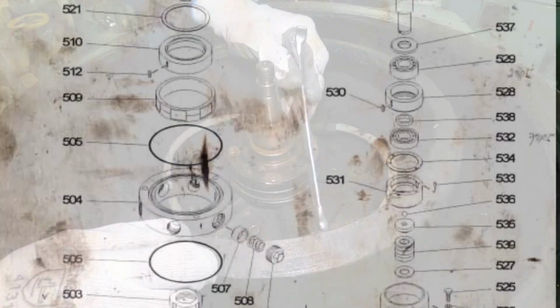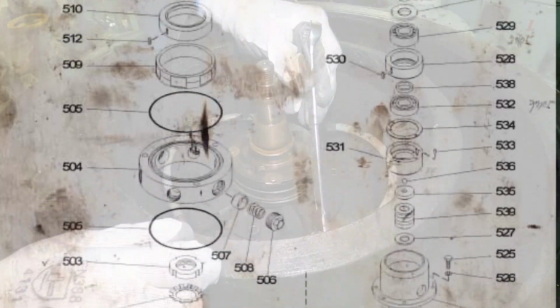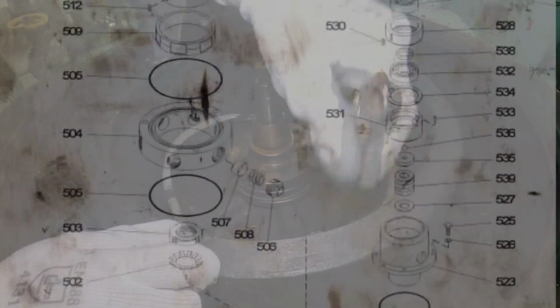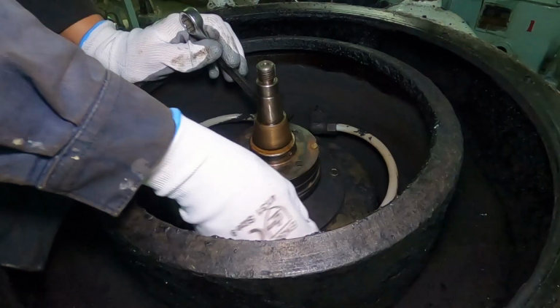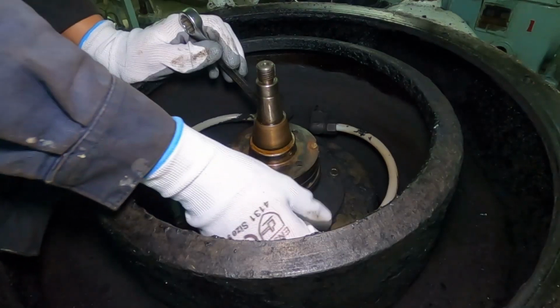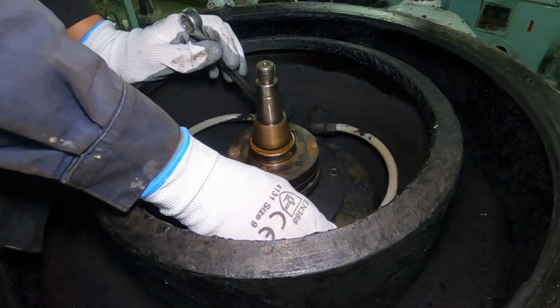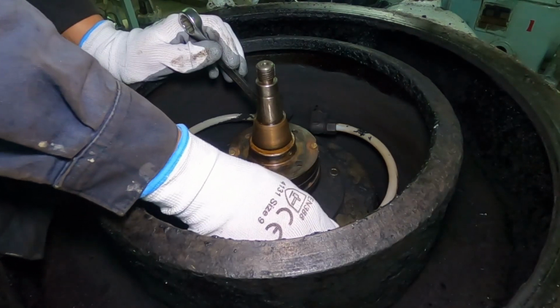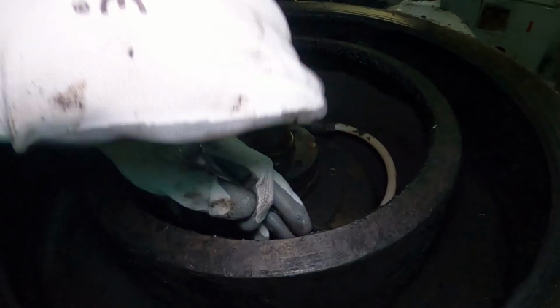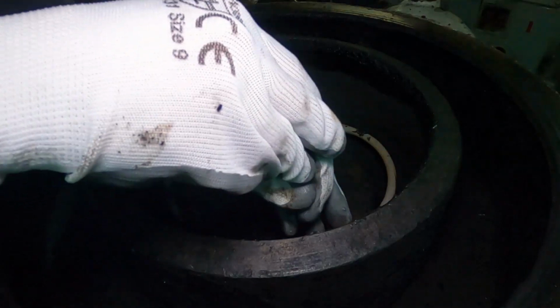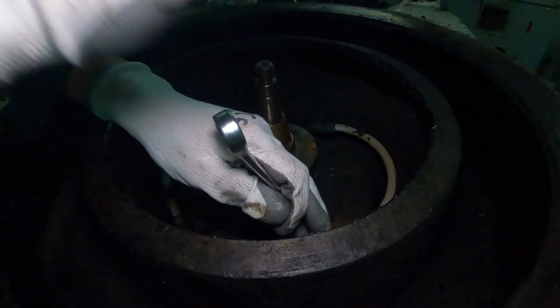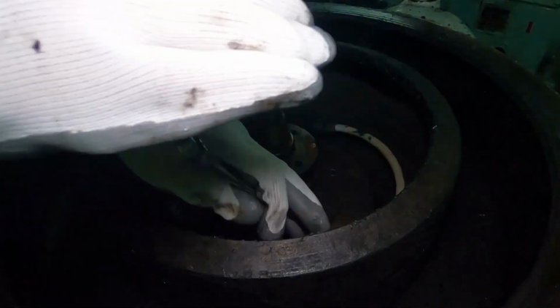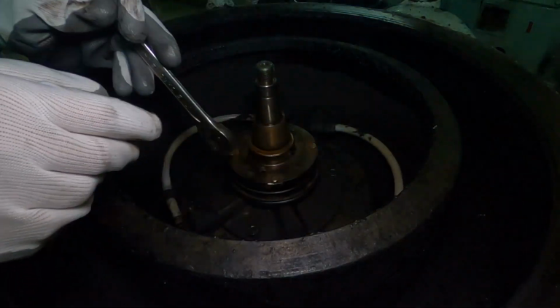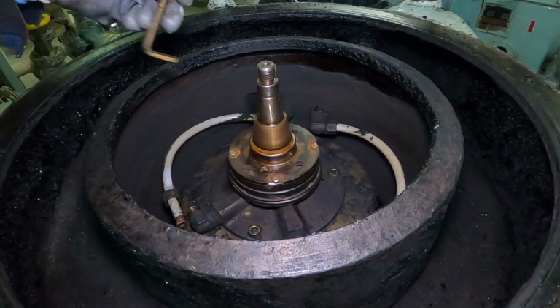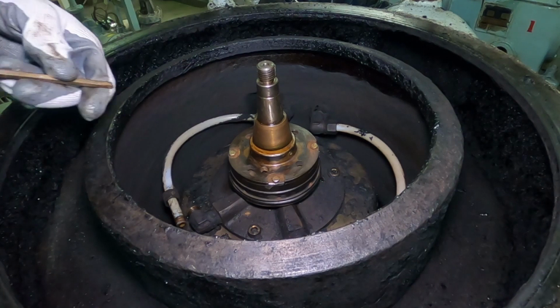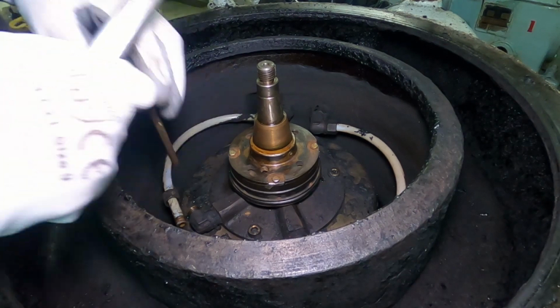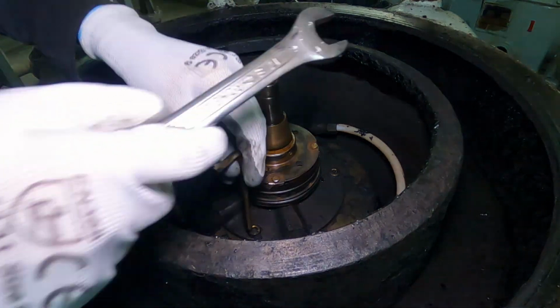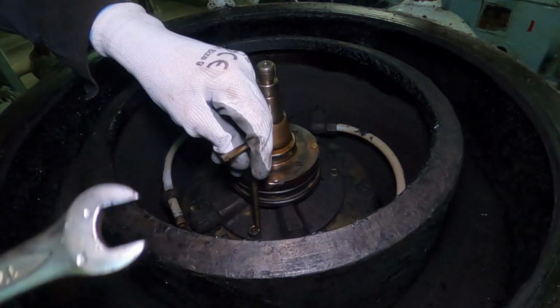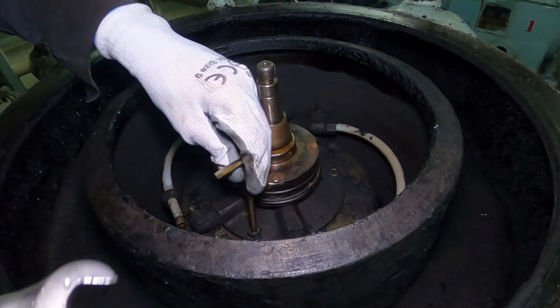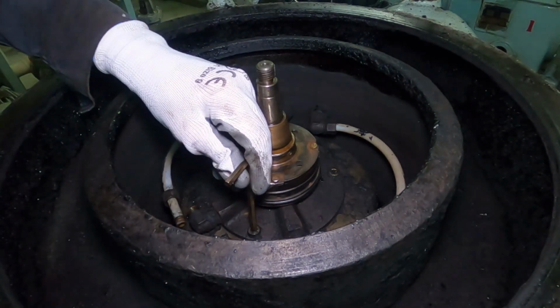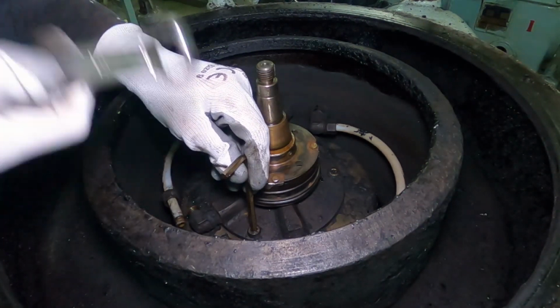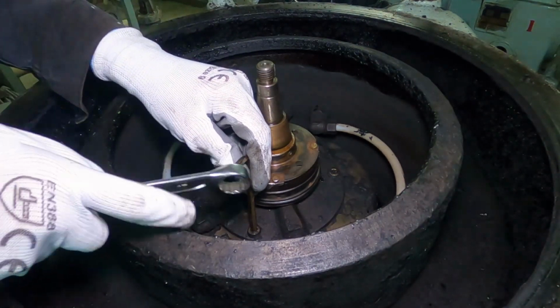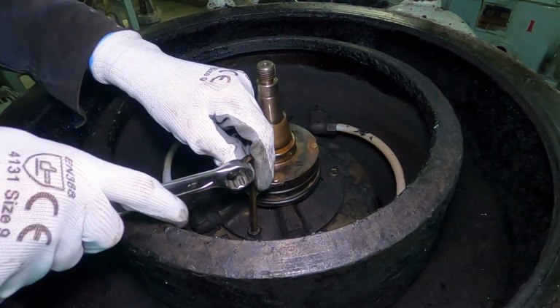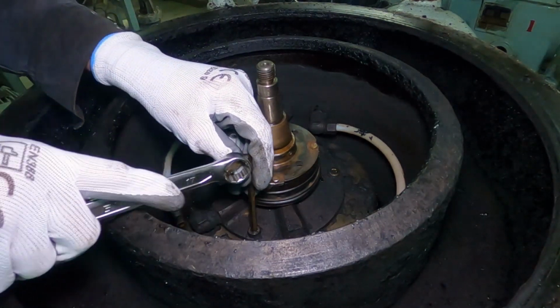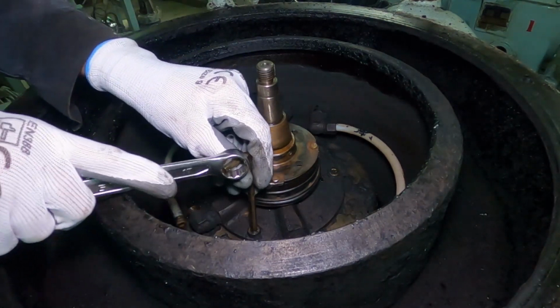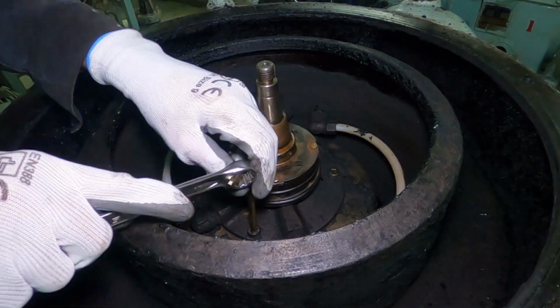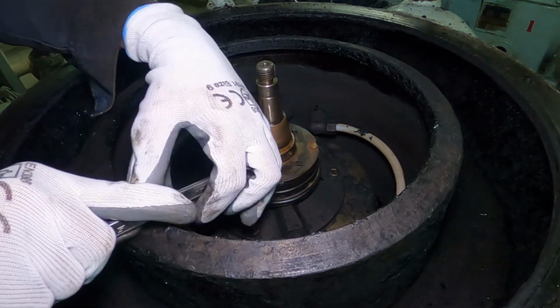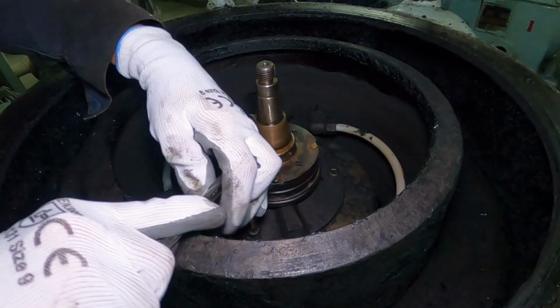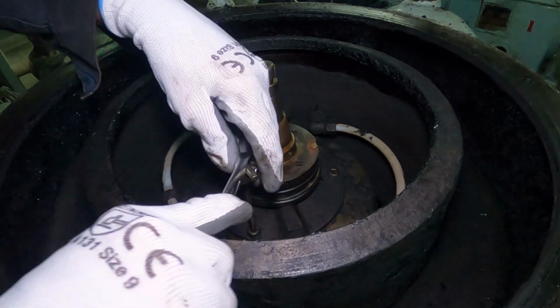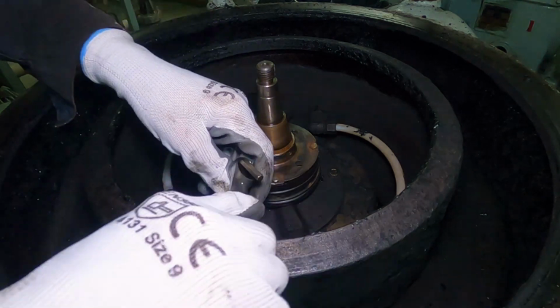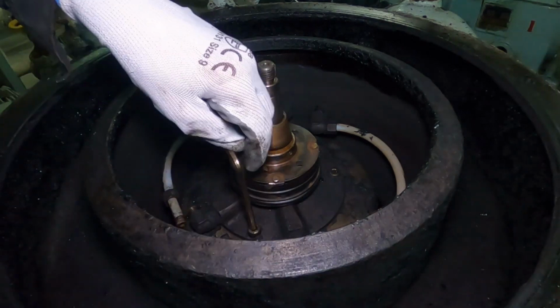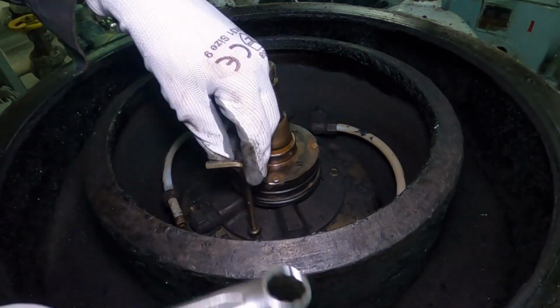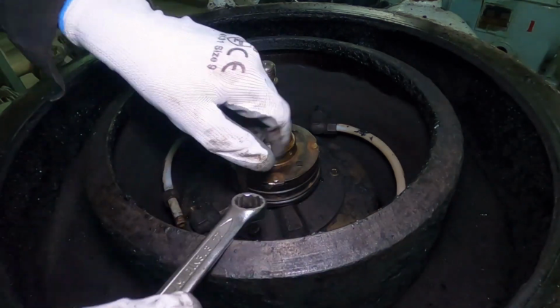First, remove the bowl itself. If you haven't seen the bowl removal video, you can check it up in the video description. Next, remove the water supplying device, starting with the two hoses and the three key bolts.